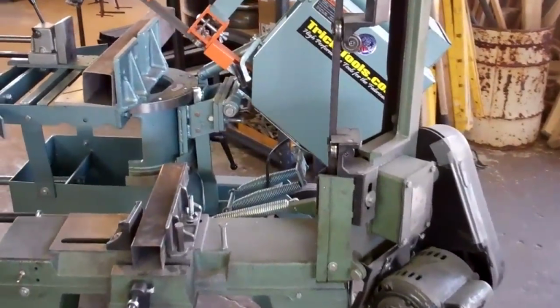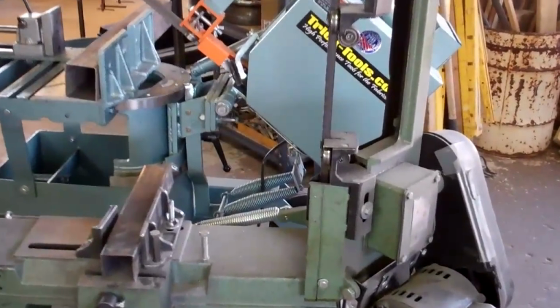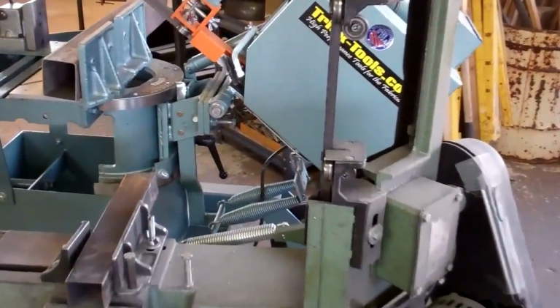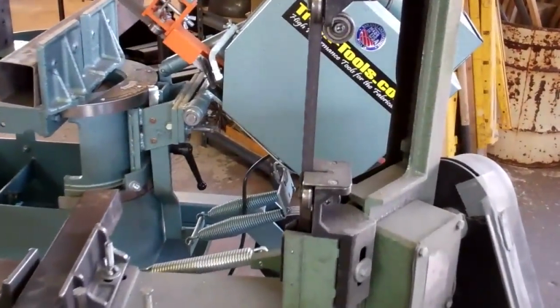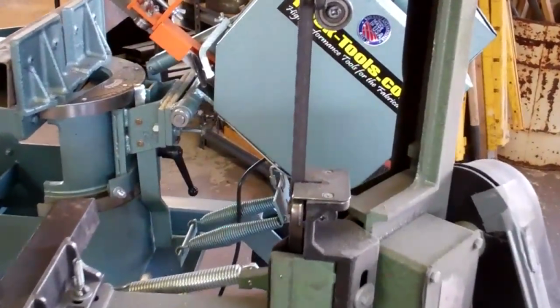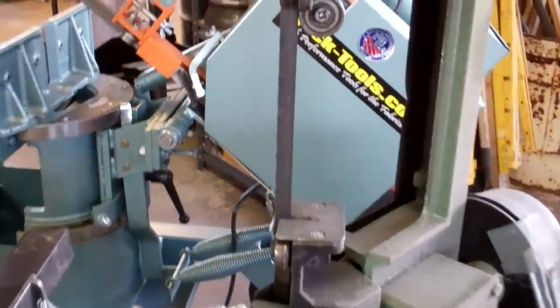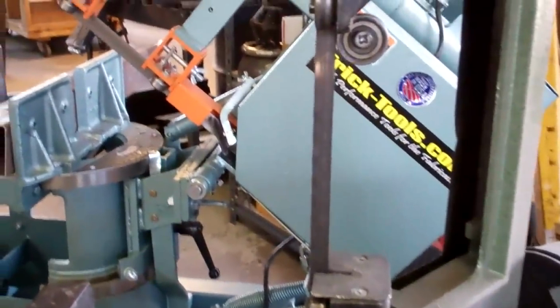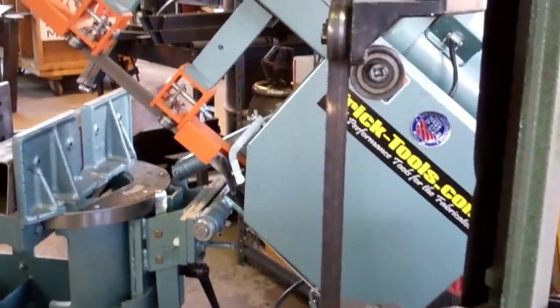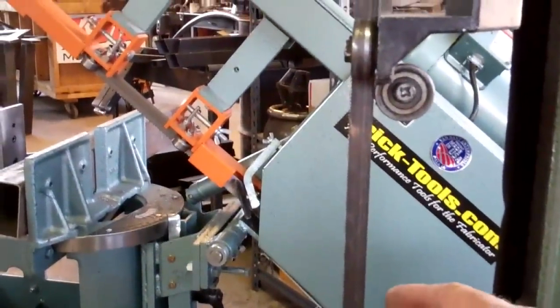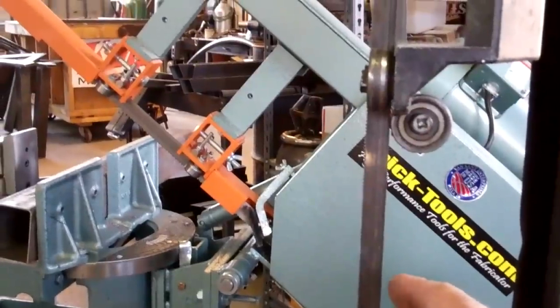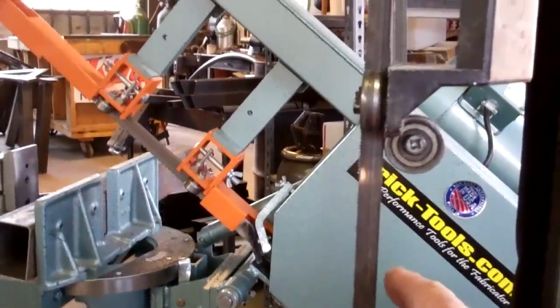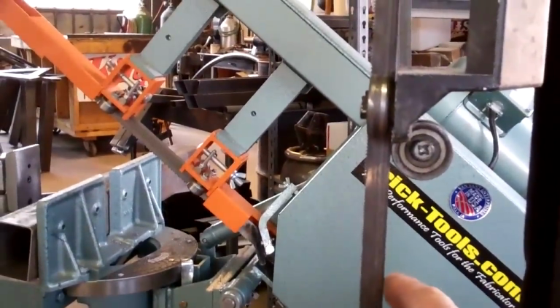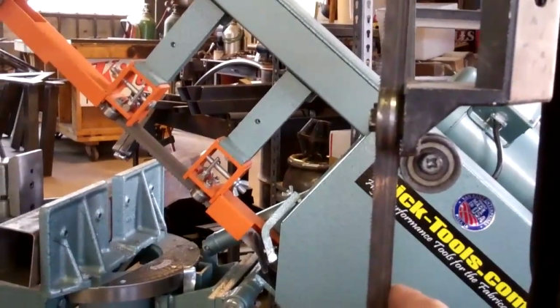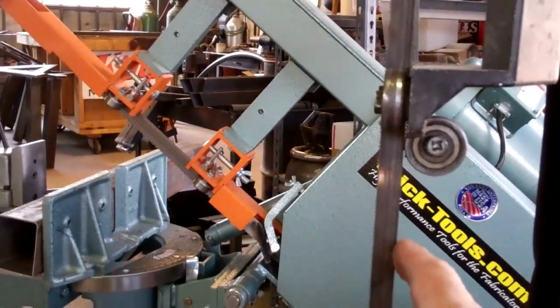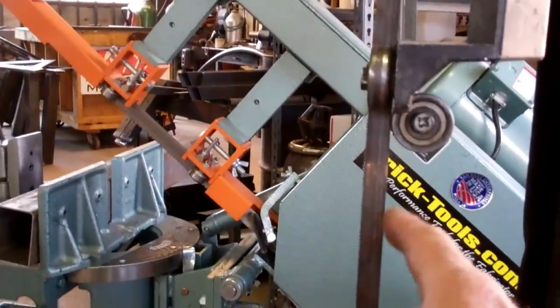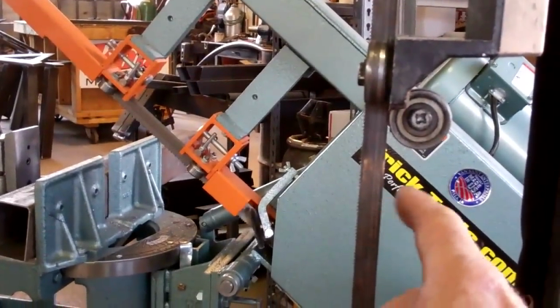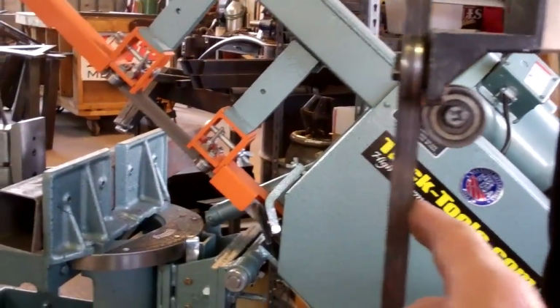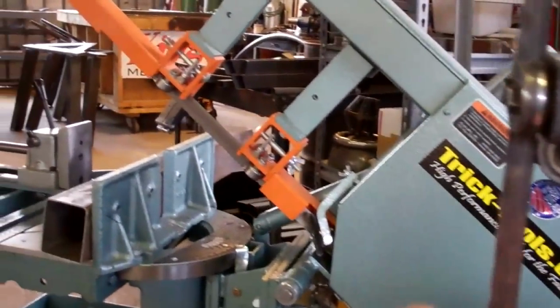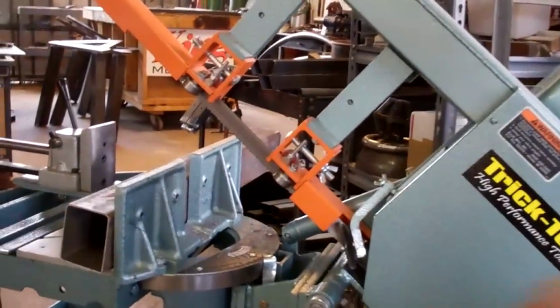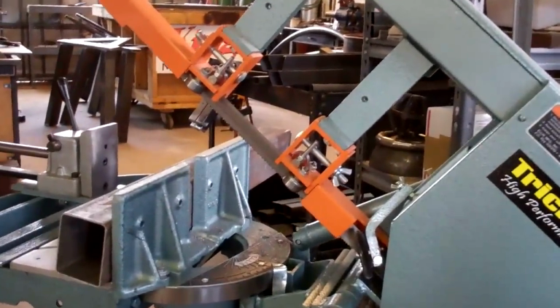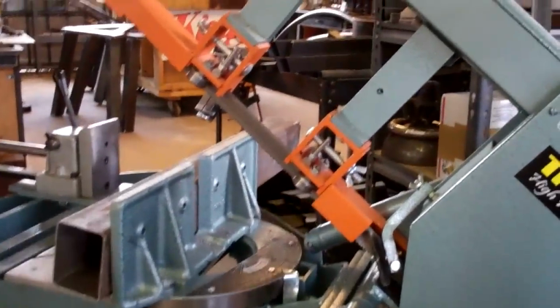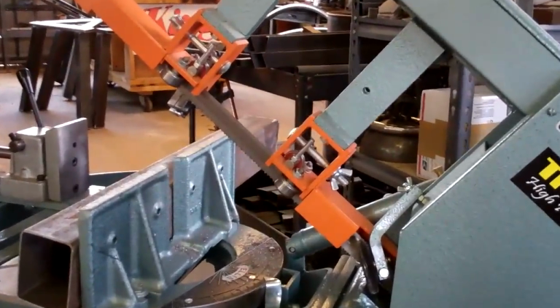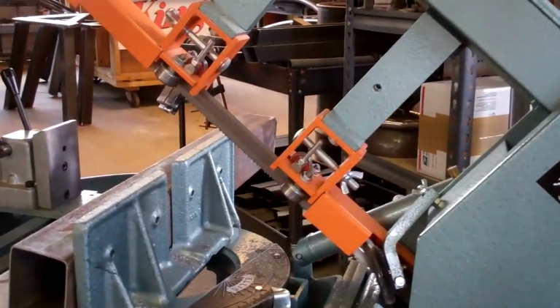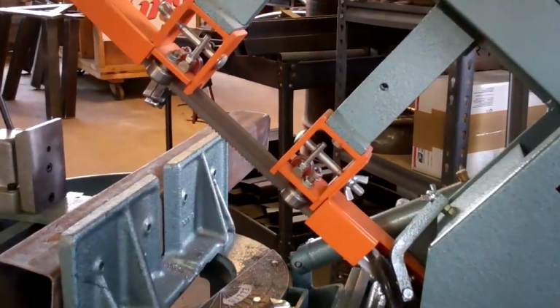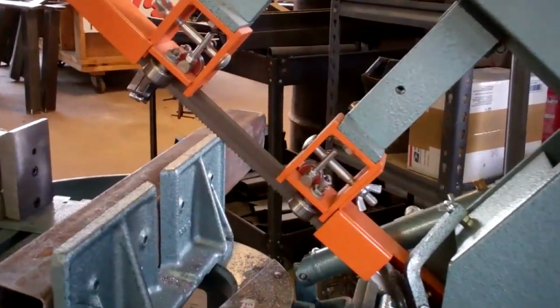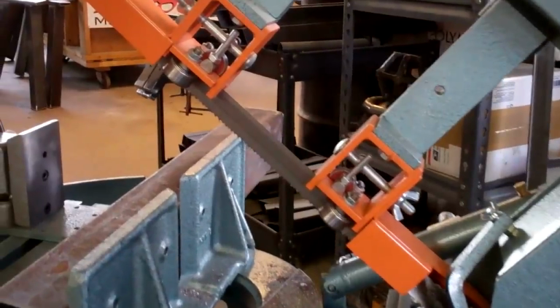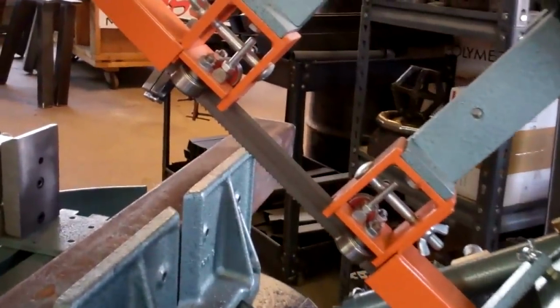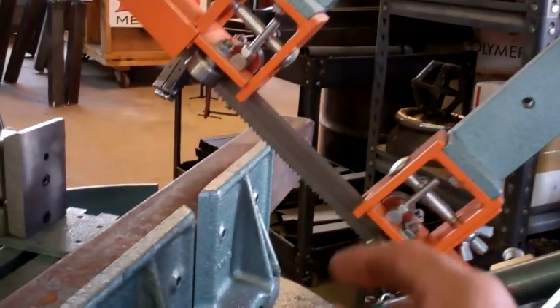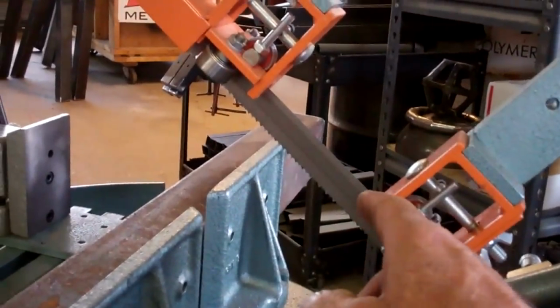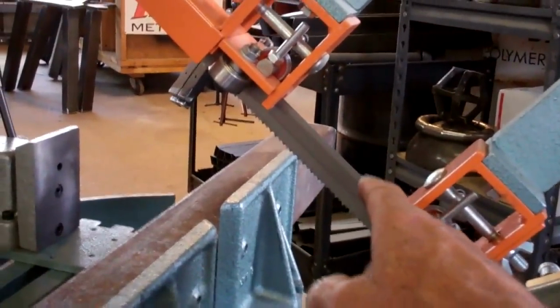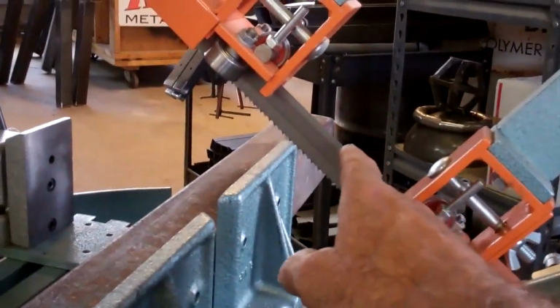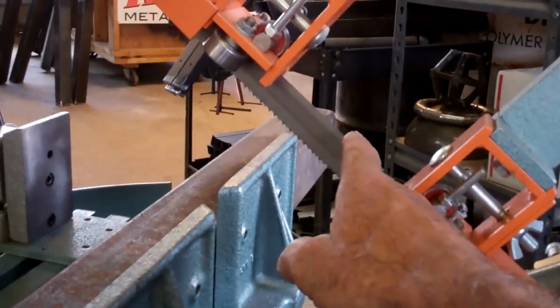There's certainly a huge difference in the capacity of these two saws. Take a look at this — this is a little half-inch blade, as compared to what we have on our Ellis: a full one-inch metal cutting bandsaw blade.